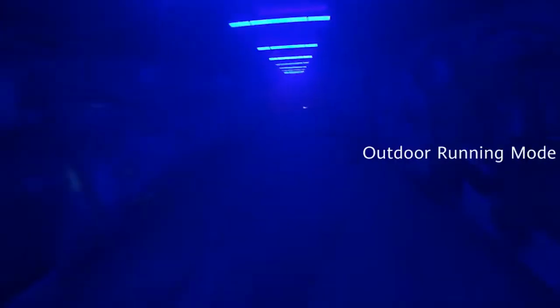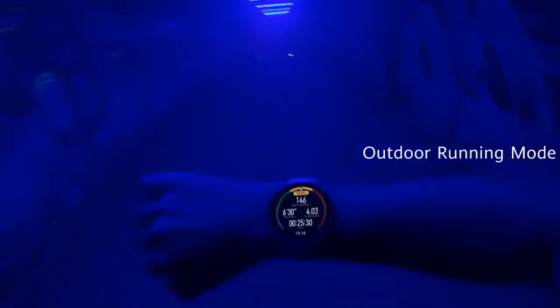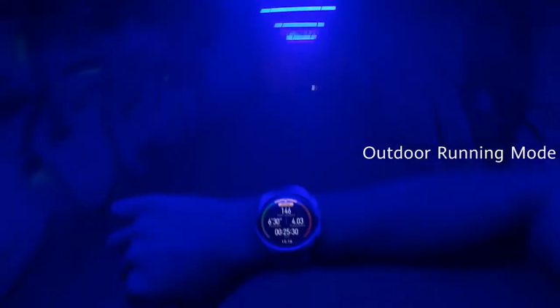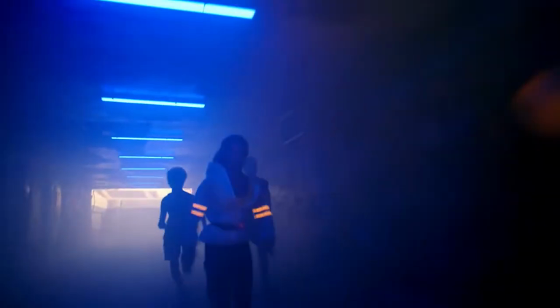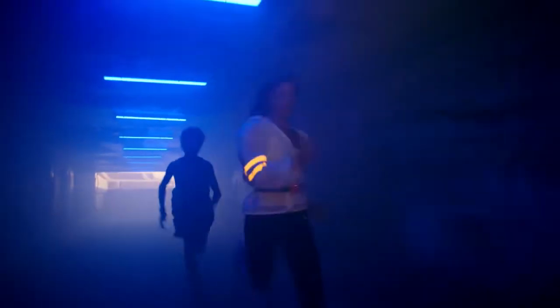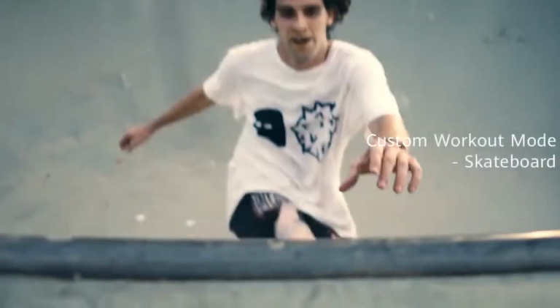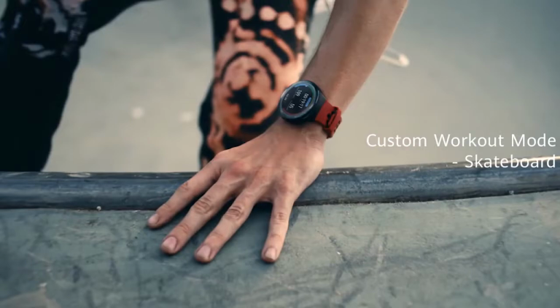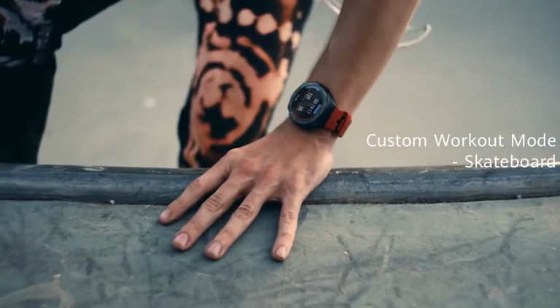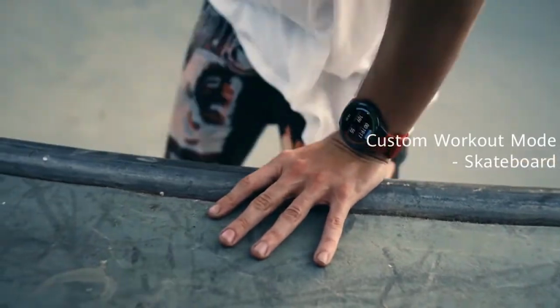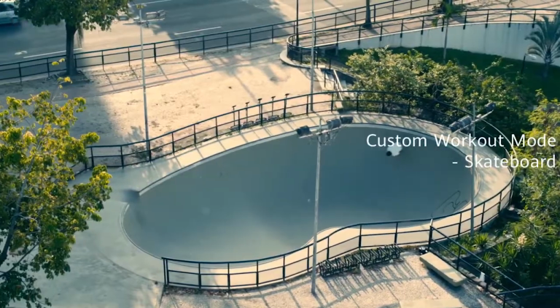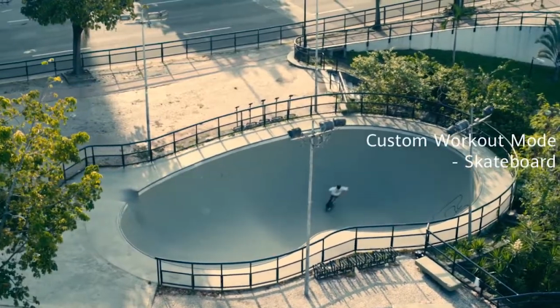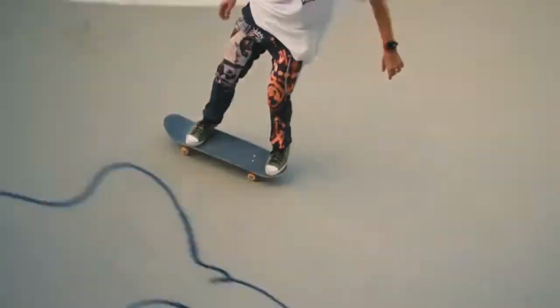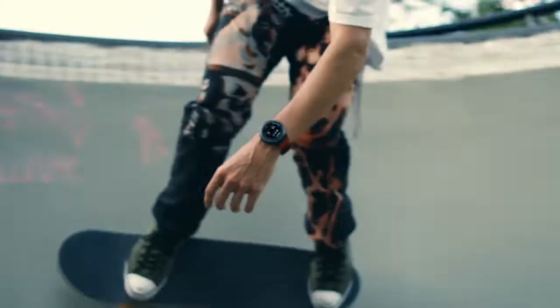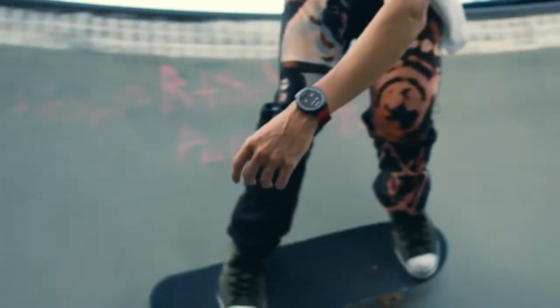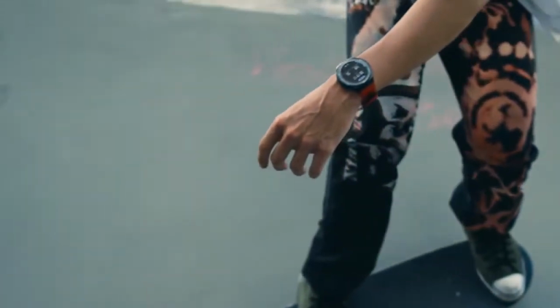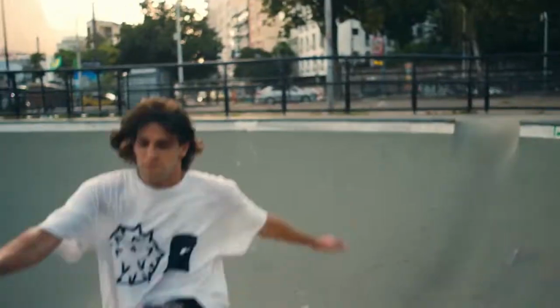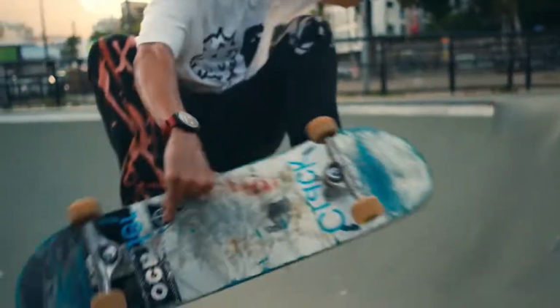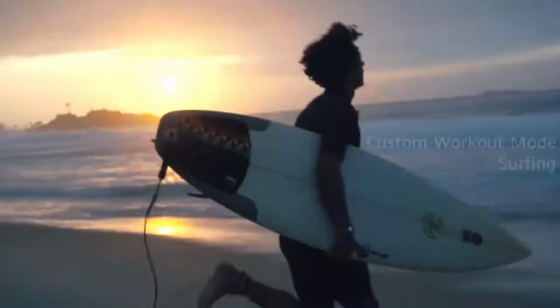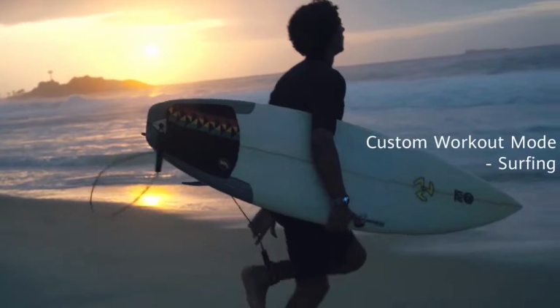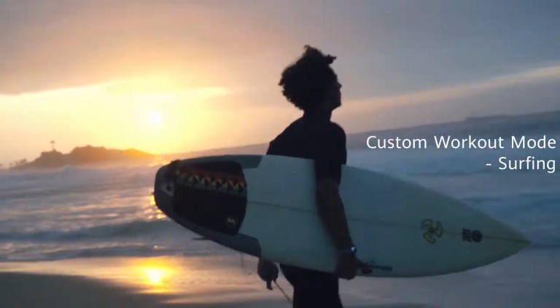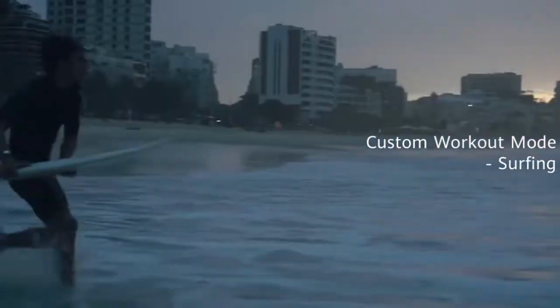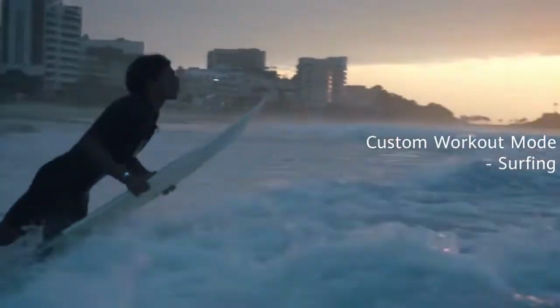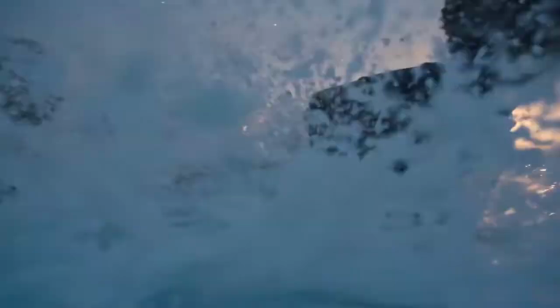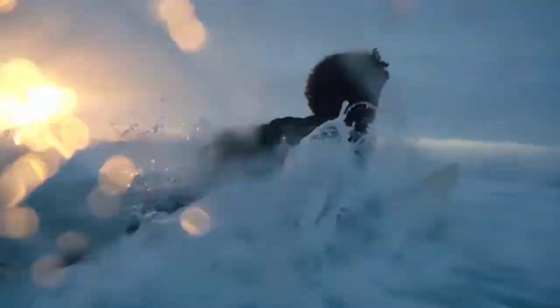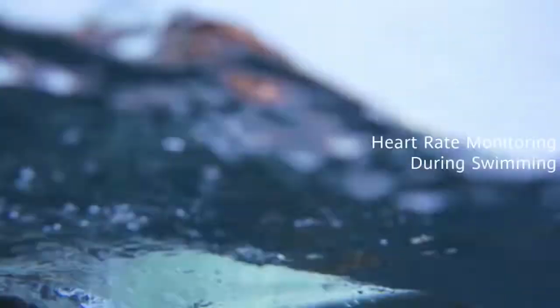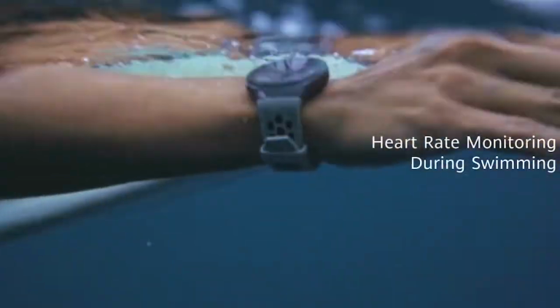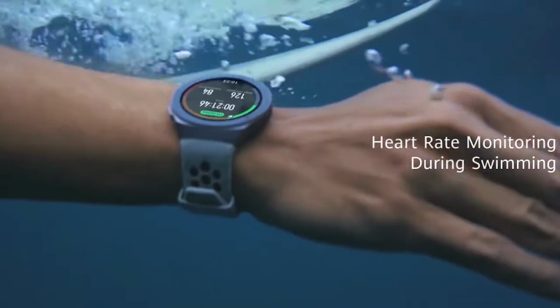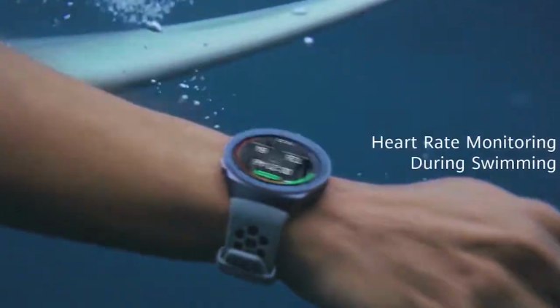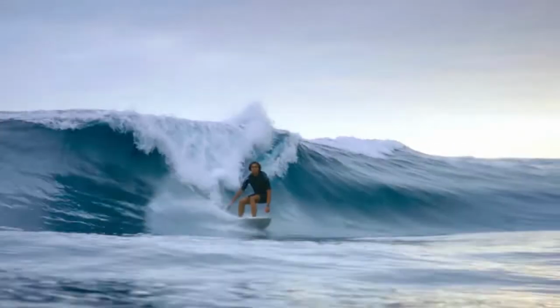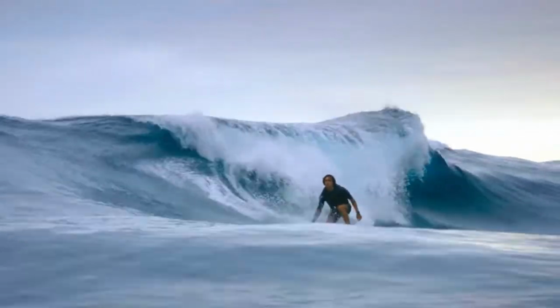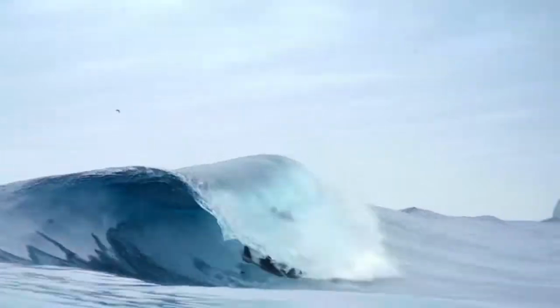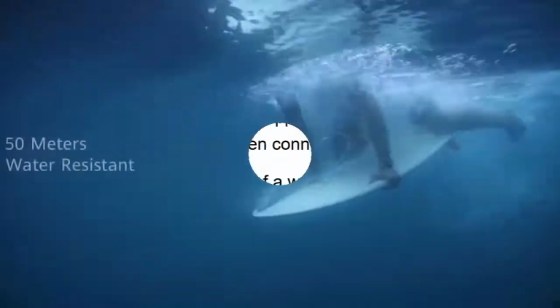As per the changelog, these new rollouts will further enhance your Watch GT2e performance to run it more smoothly on your wrist and provide better software support. Make sure to download them as soon as they arrive on your Watch GT2e.